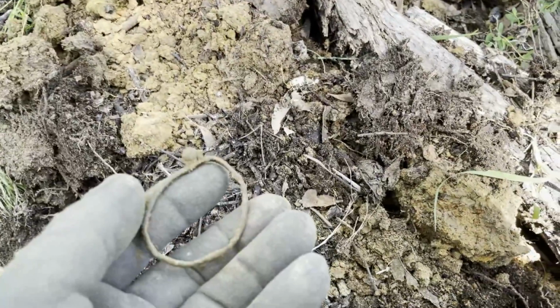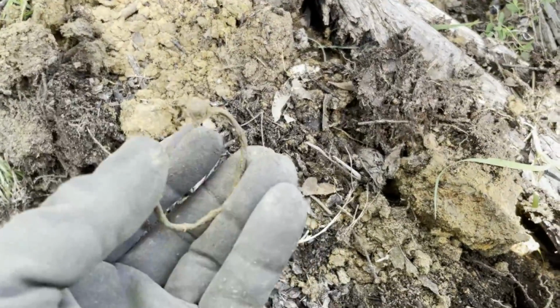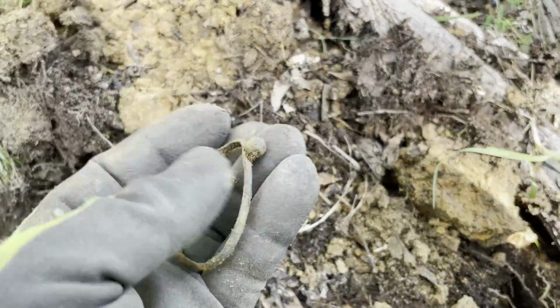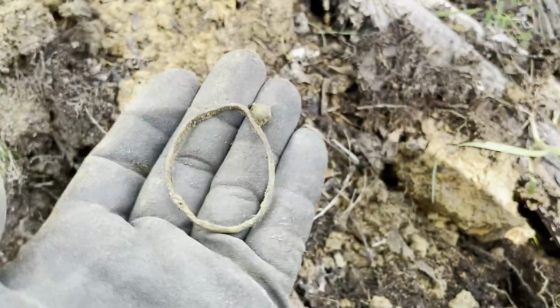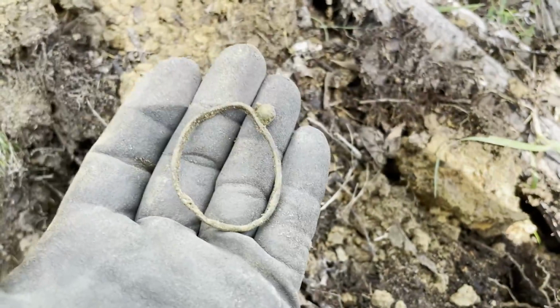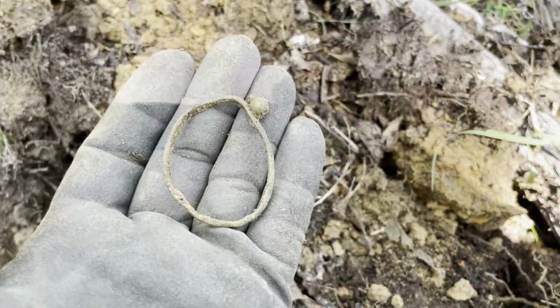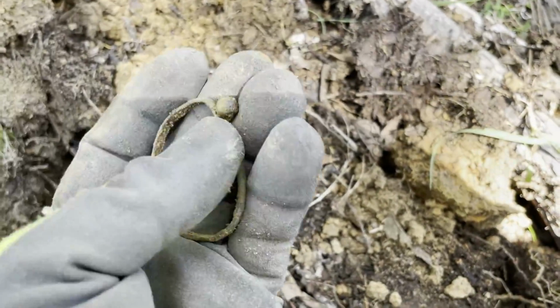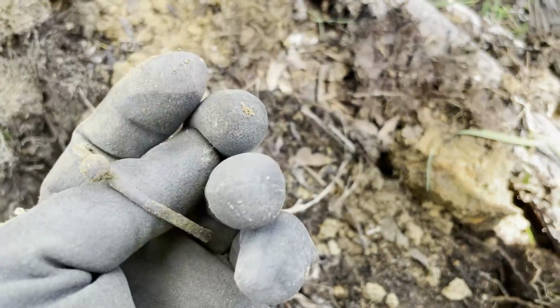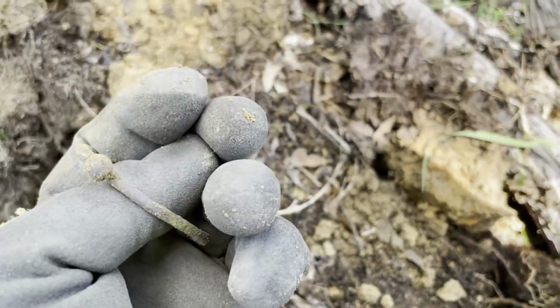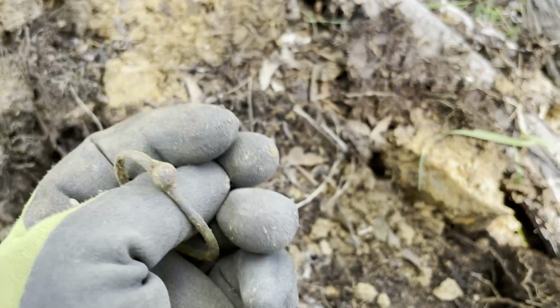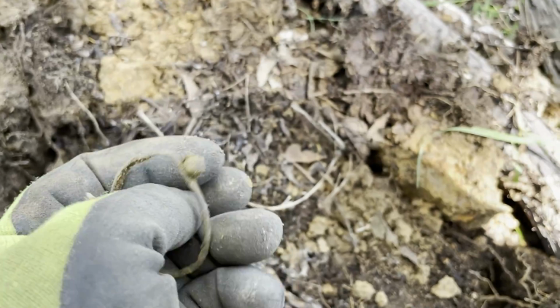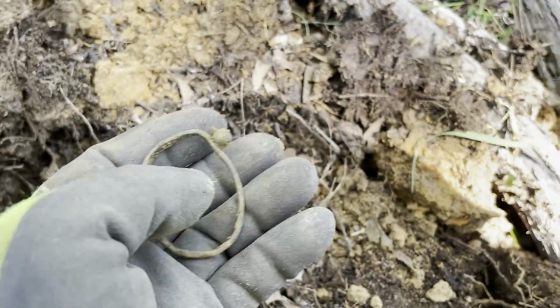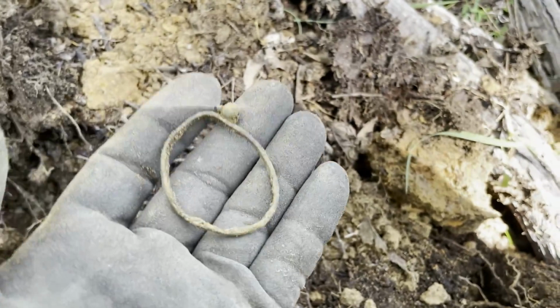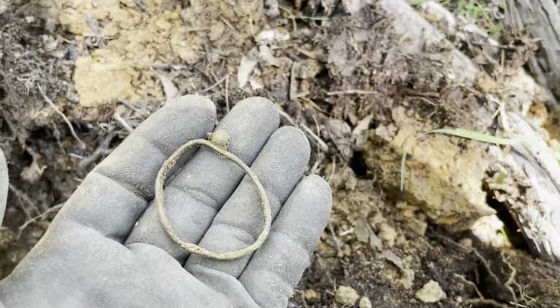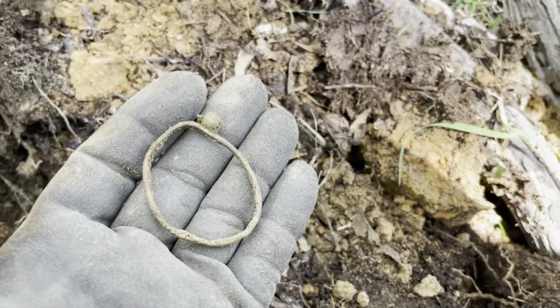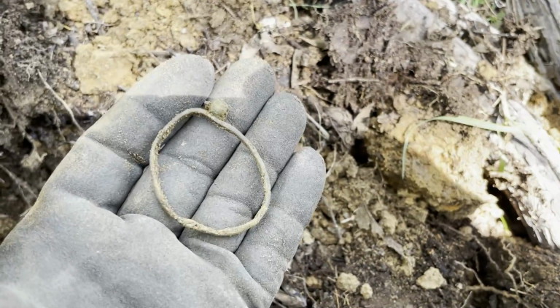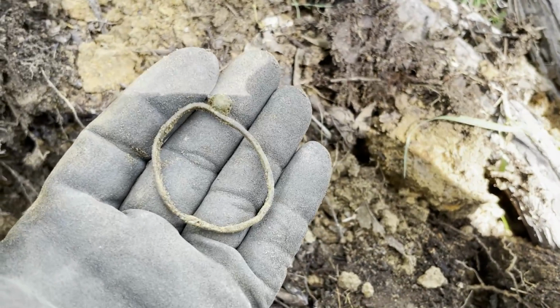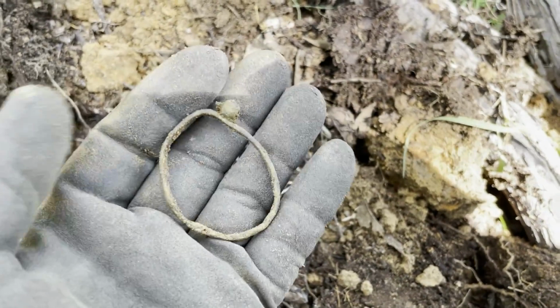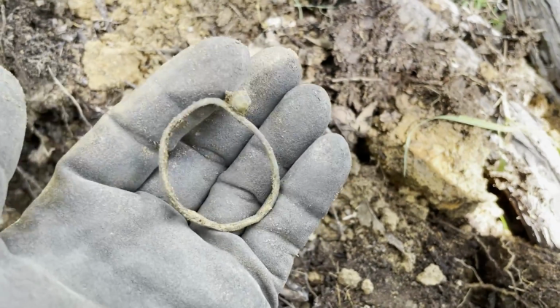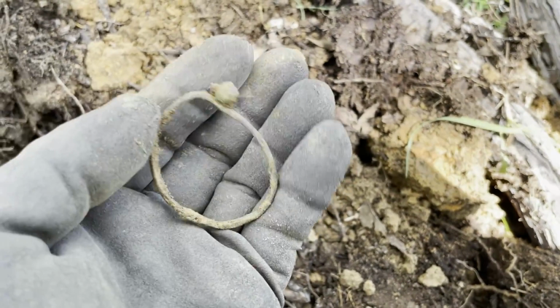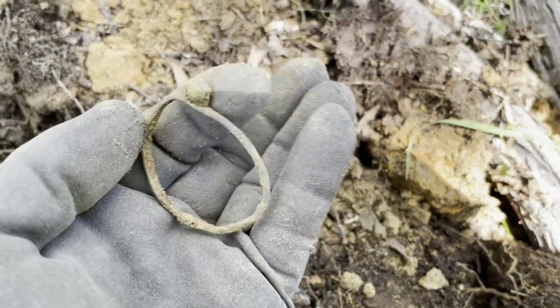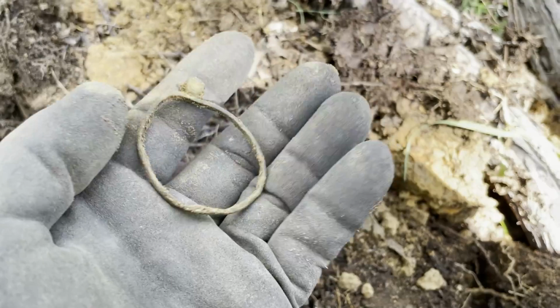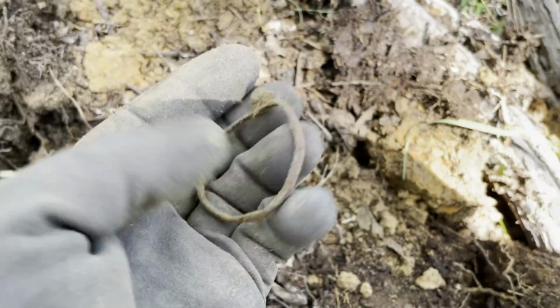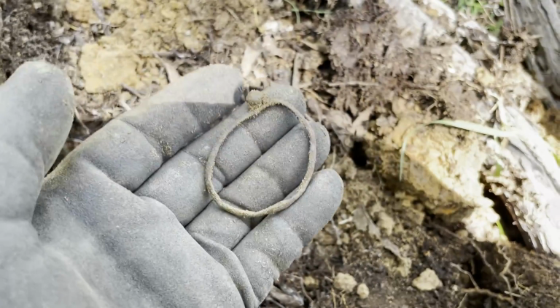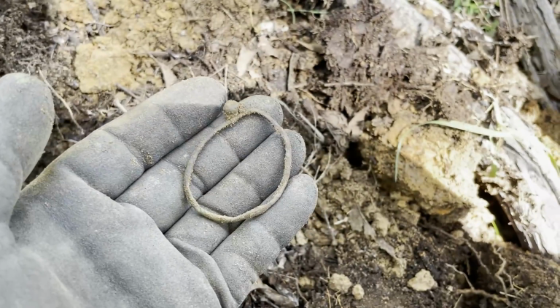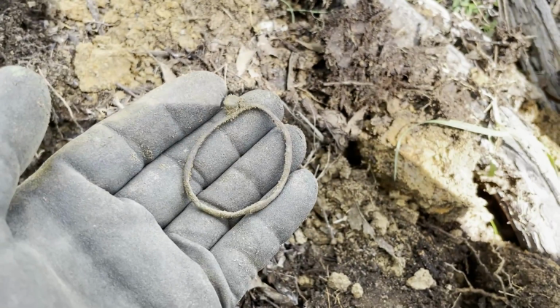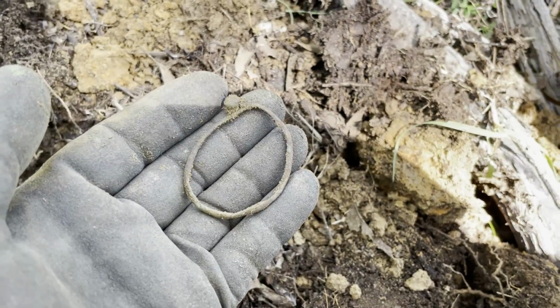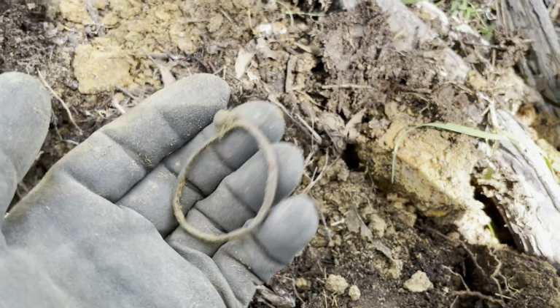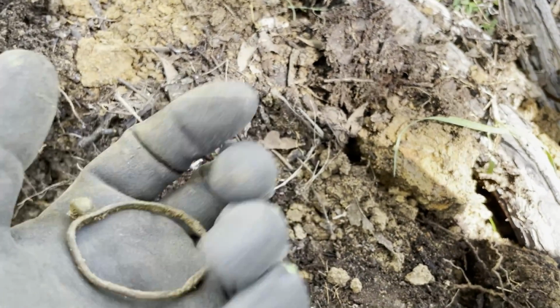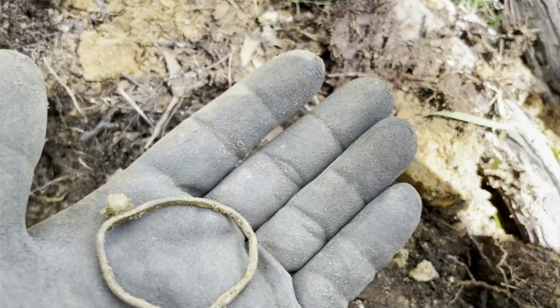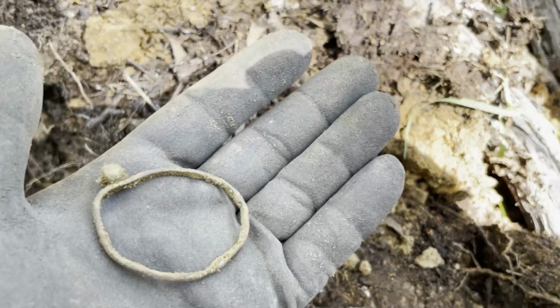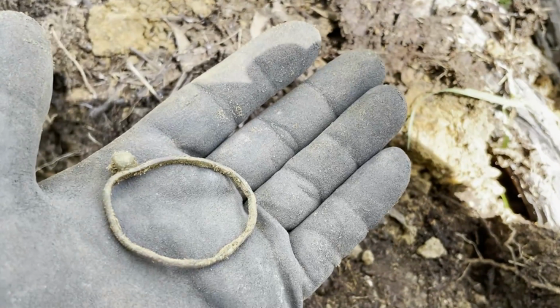It's looking like... I was originally thinking a watch, but maybe a locket — like a picture might have been inside that. I'm not sure.